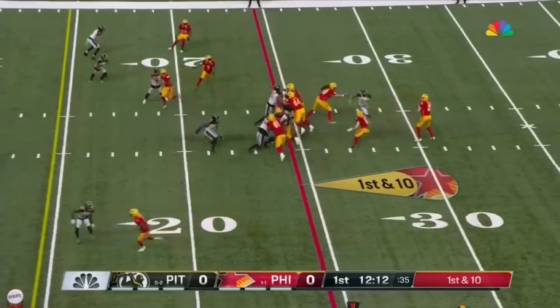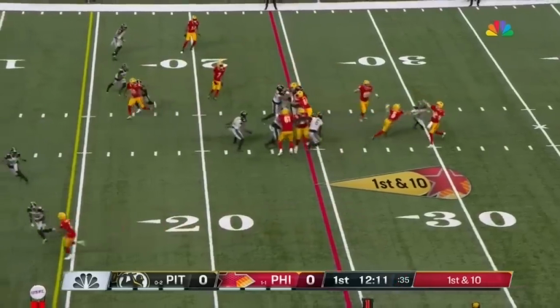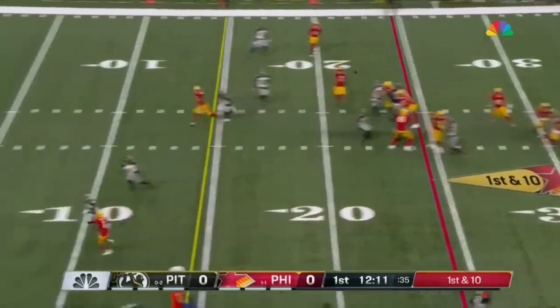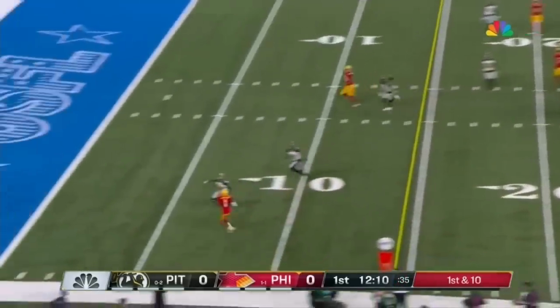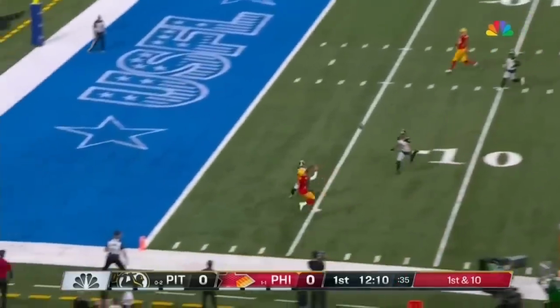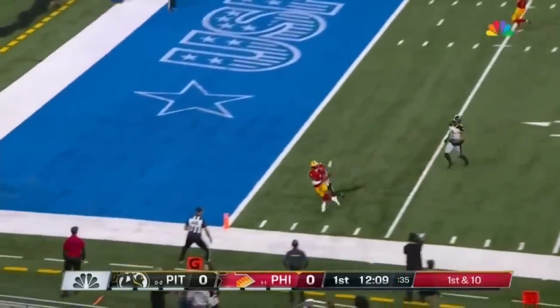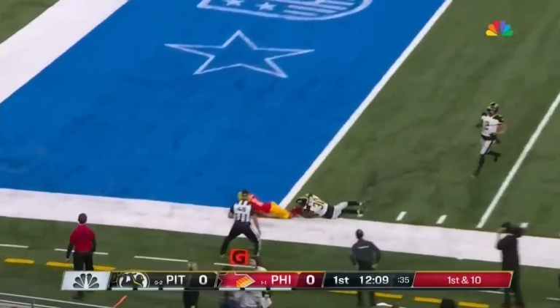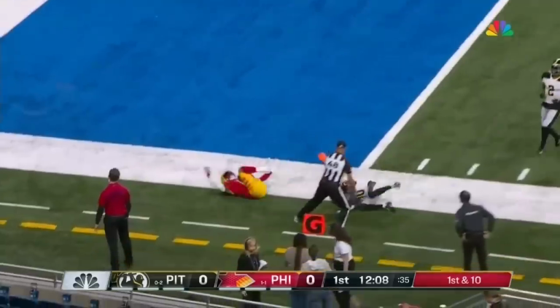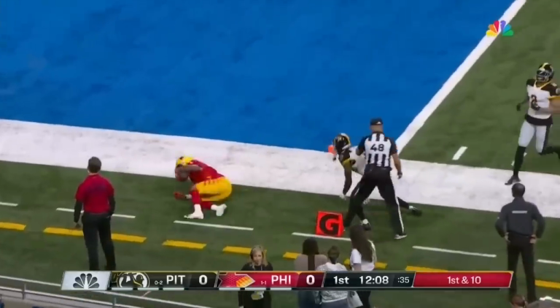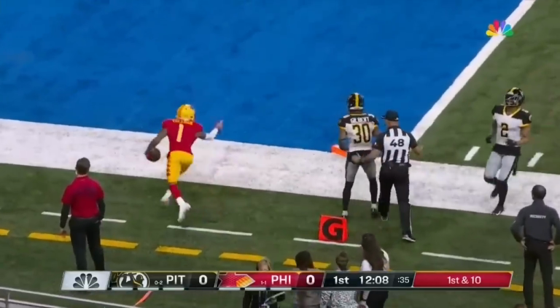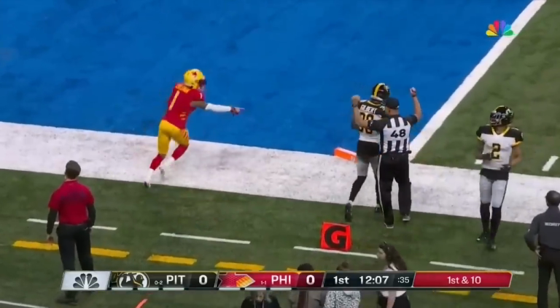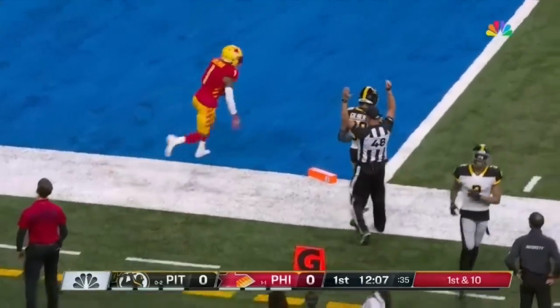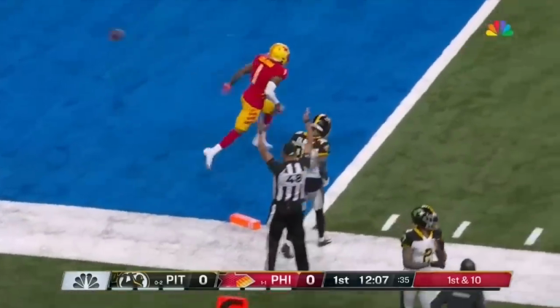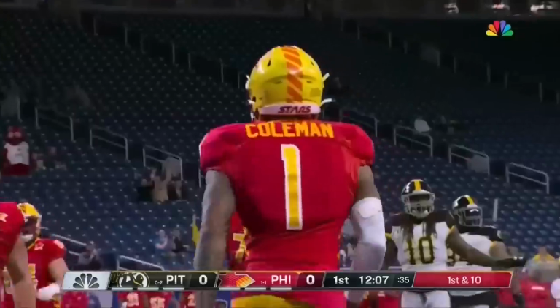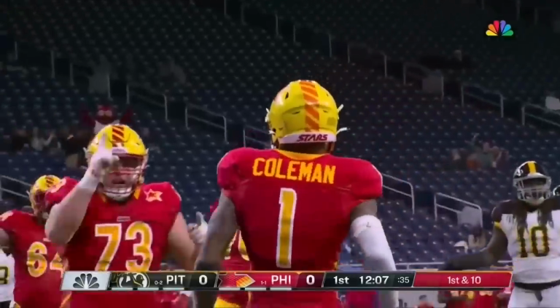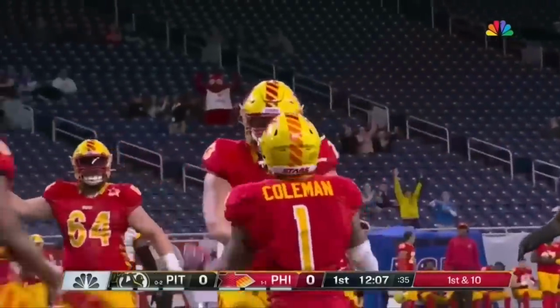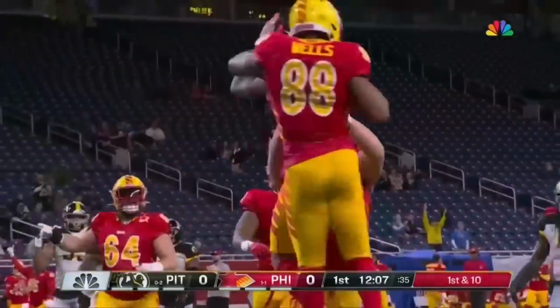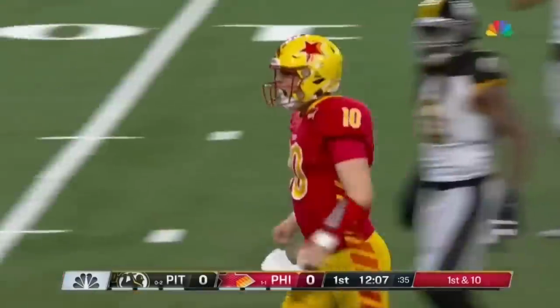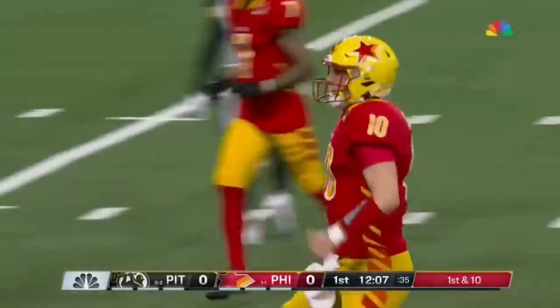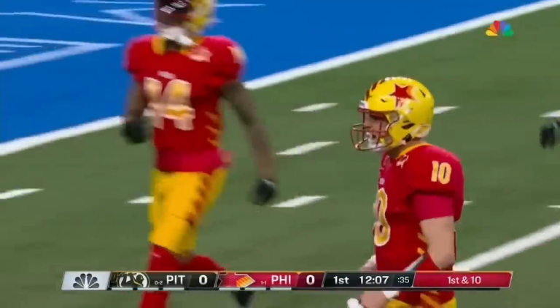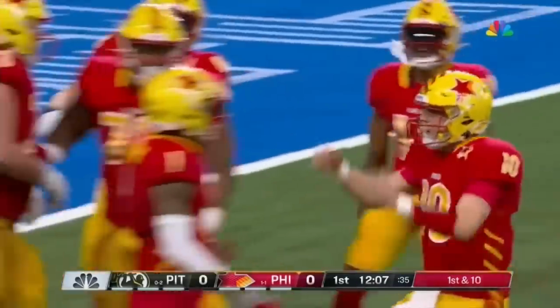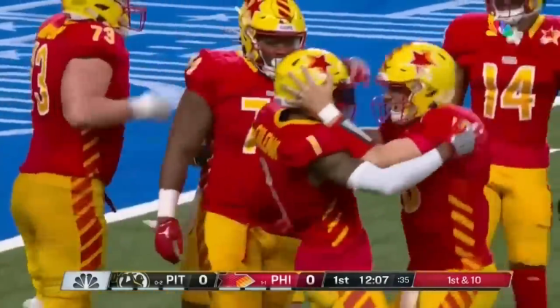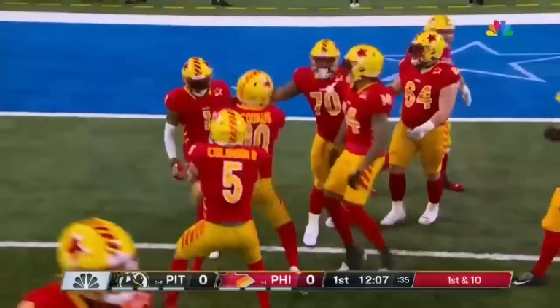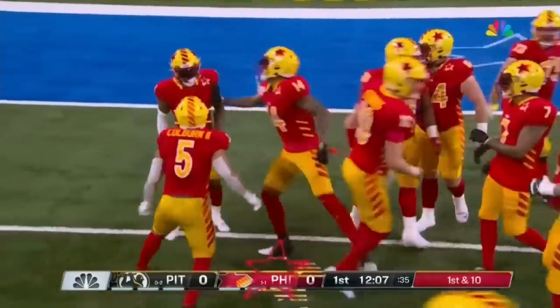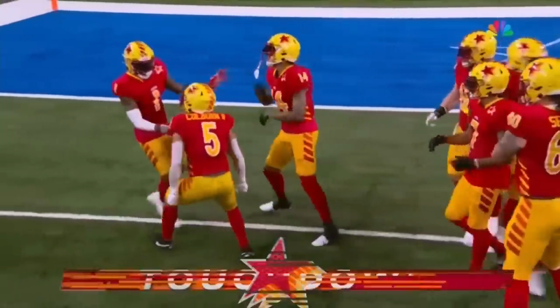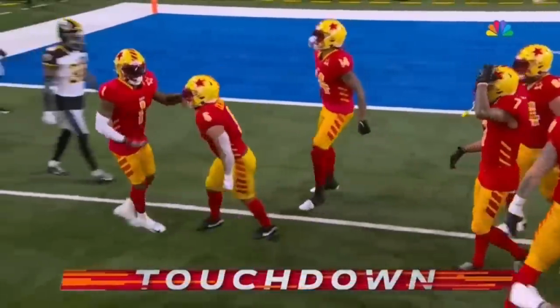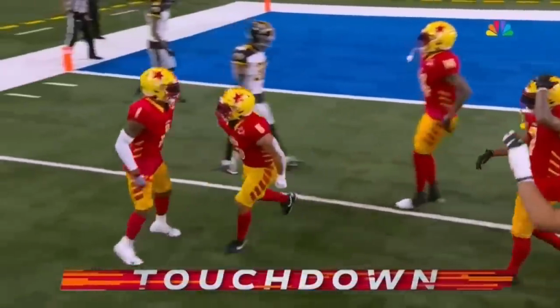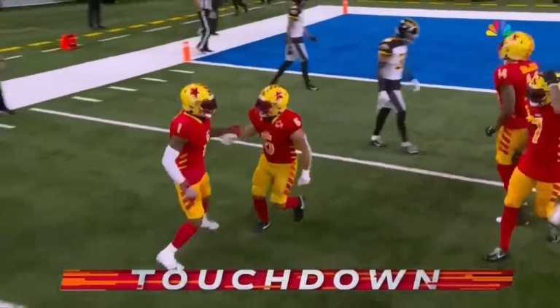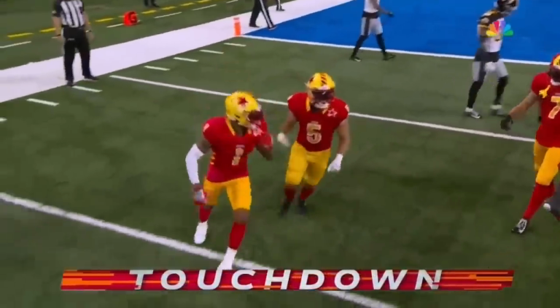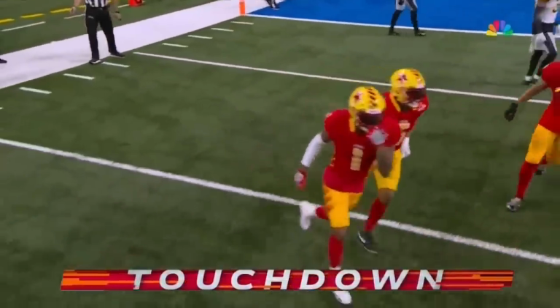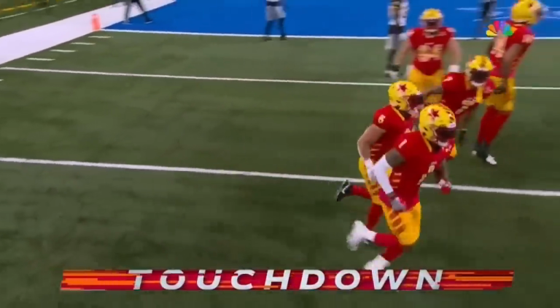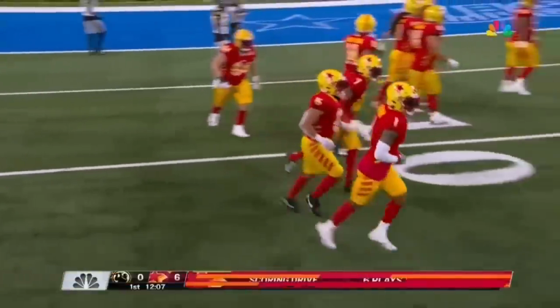Play action for Cookus. Cookus fires deep down the field, has a wide receiver, and that is caught for the touchdown! It's Corey Coleman, the former first-round draft pick, and the Philly Stars are off to an electric start offensively.